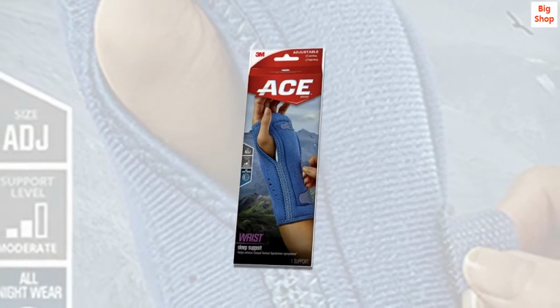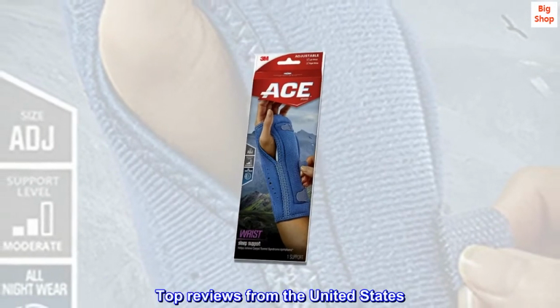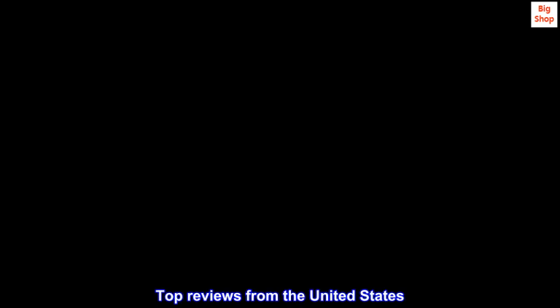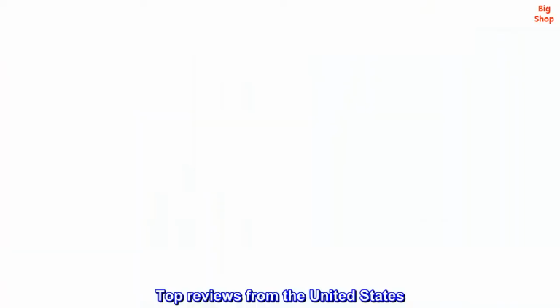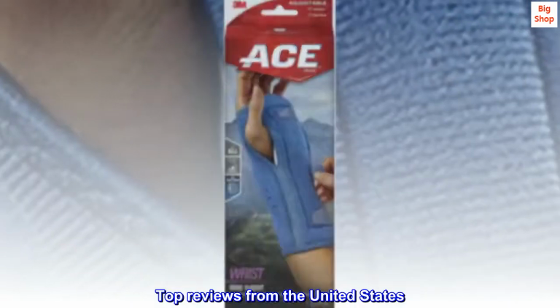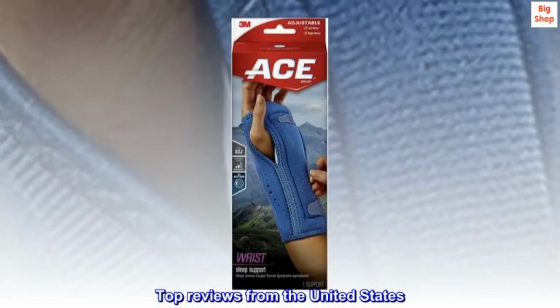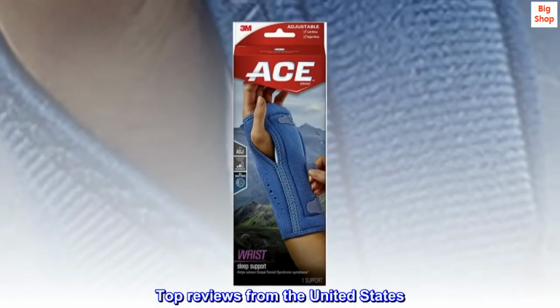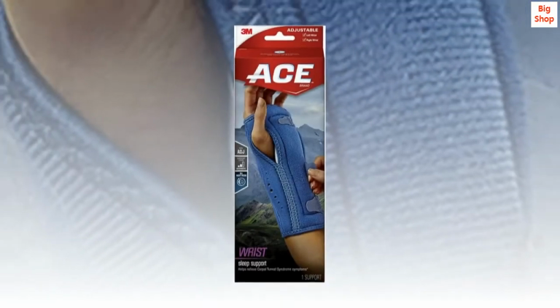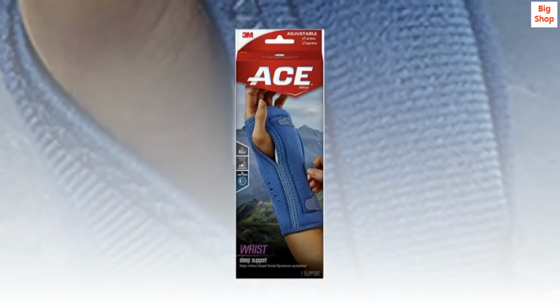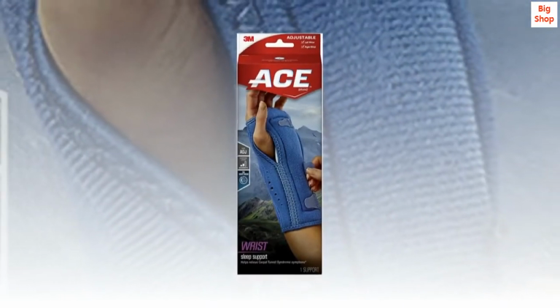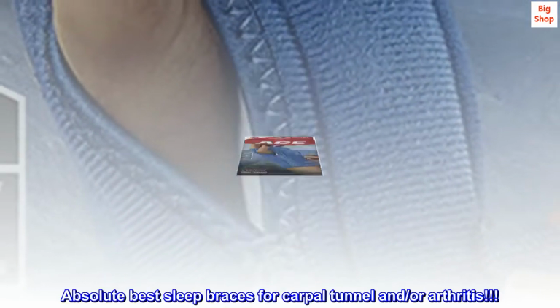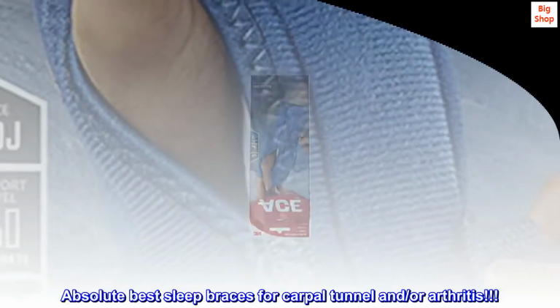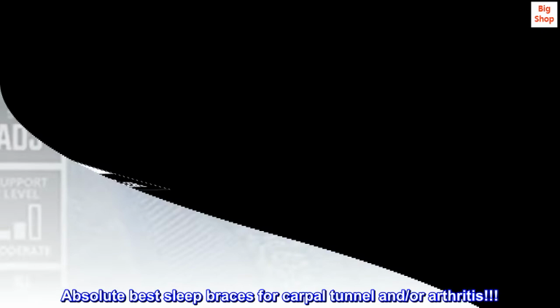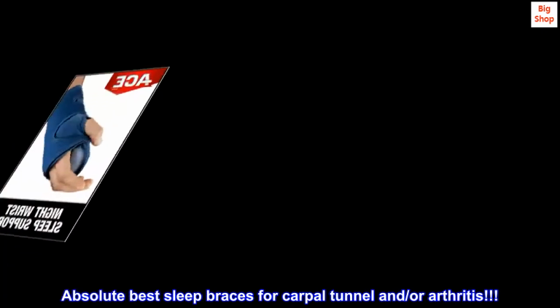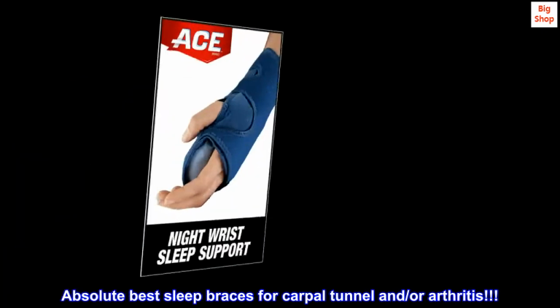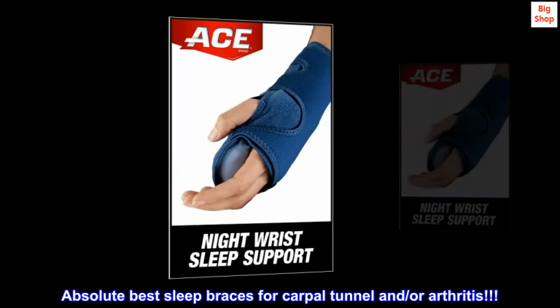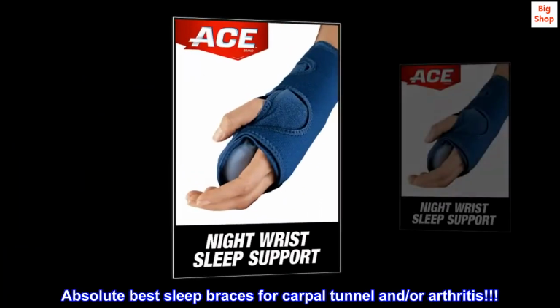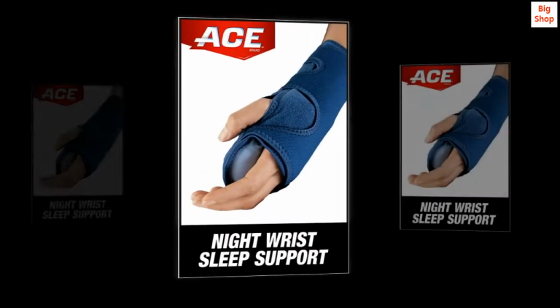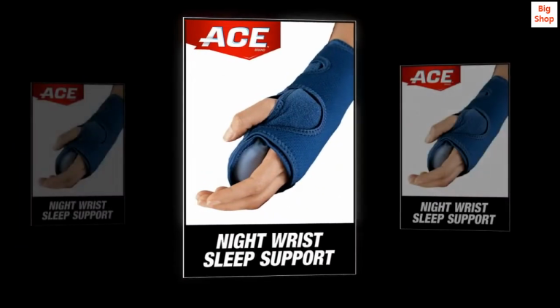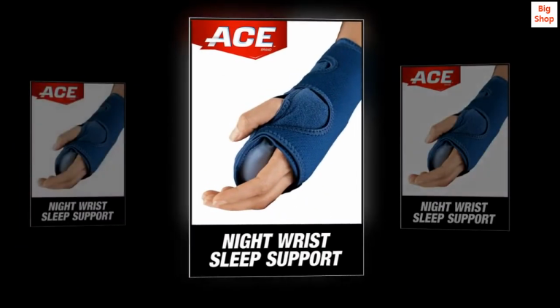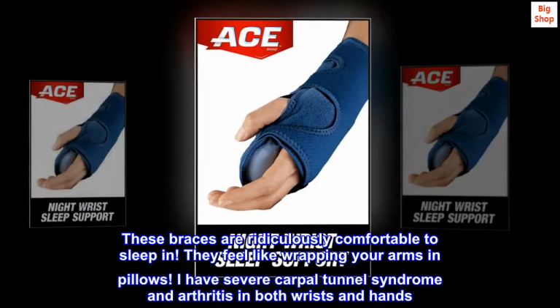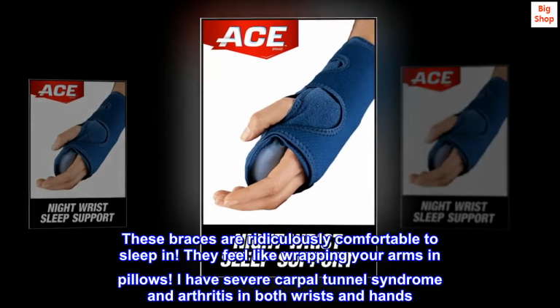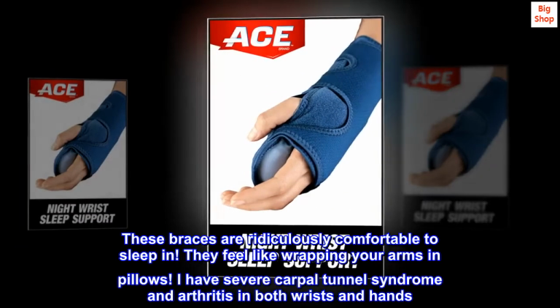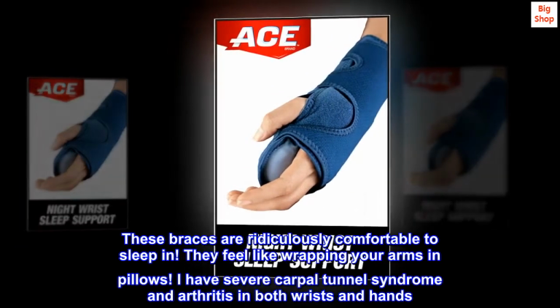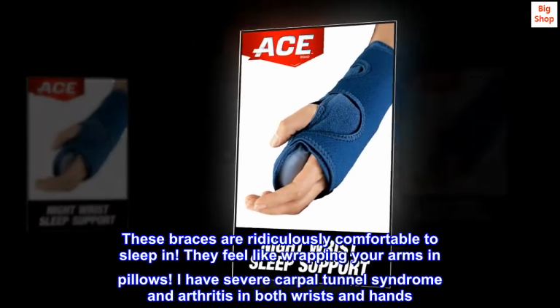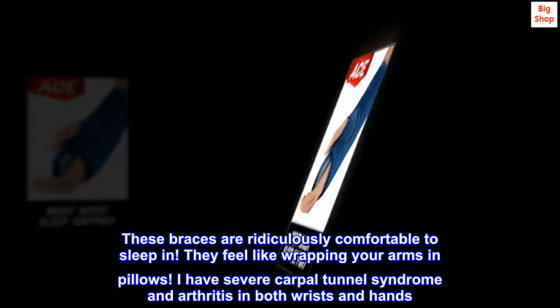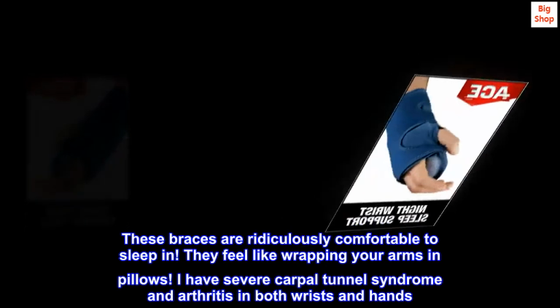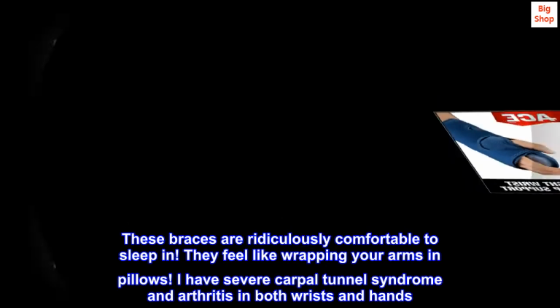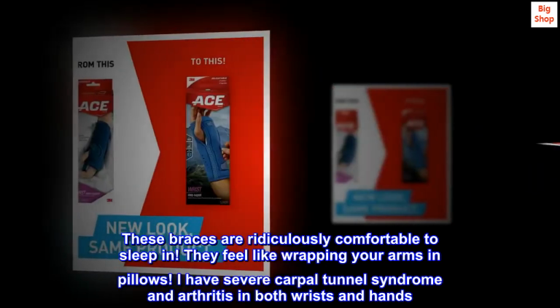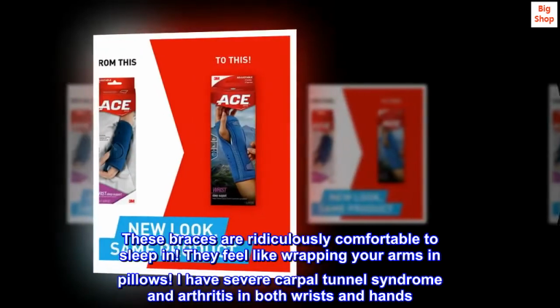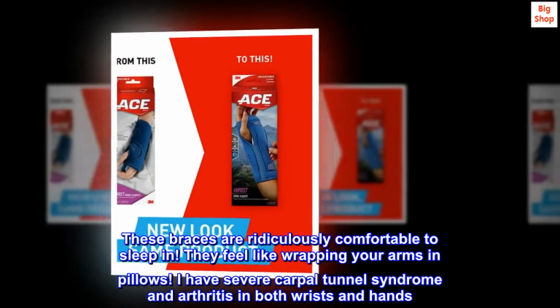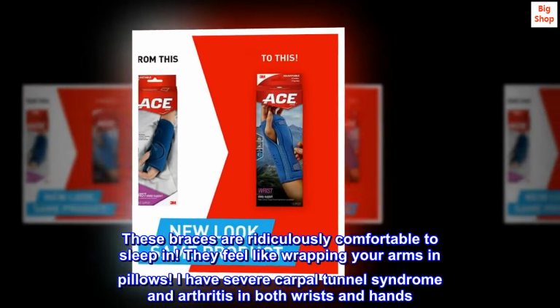Top reviews from the United States. Absolute best sleep braces for carpal tunnel and/or arthritis. These braces are ridiculously comfortable to sleep in. They feel like wrapping your arms in pillows.